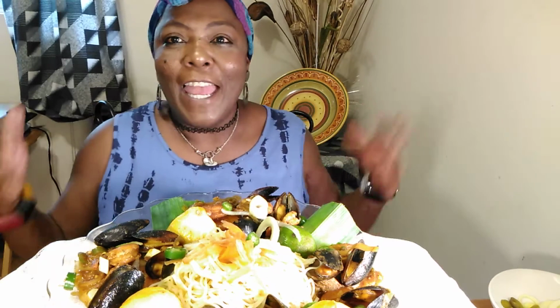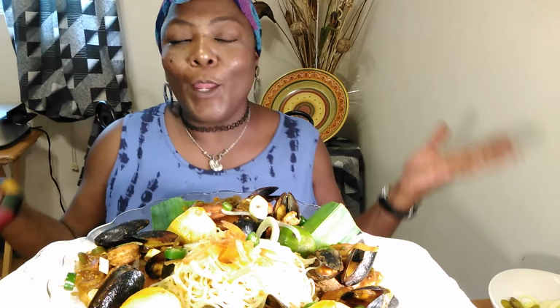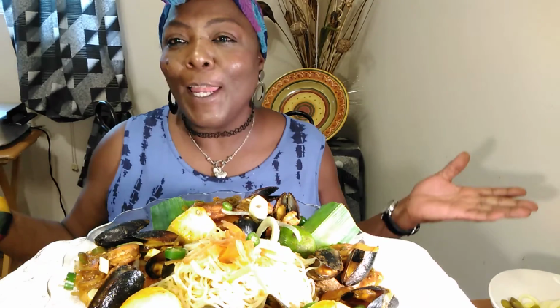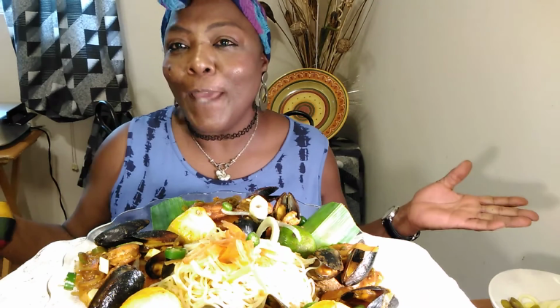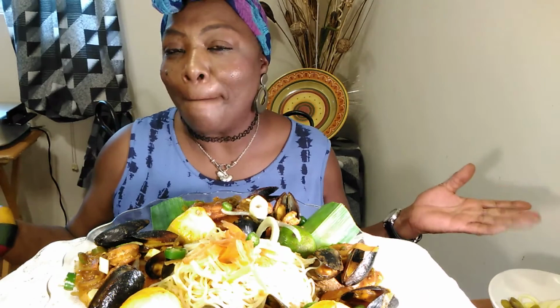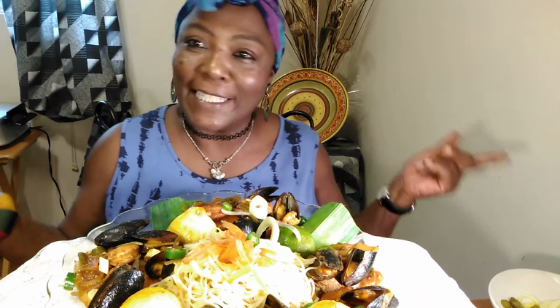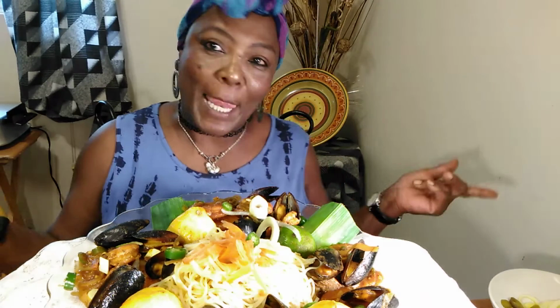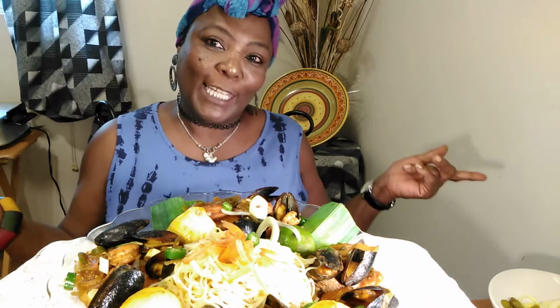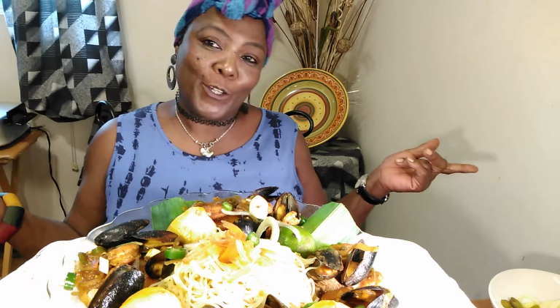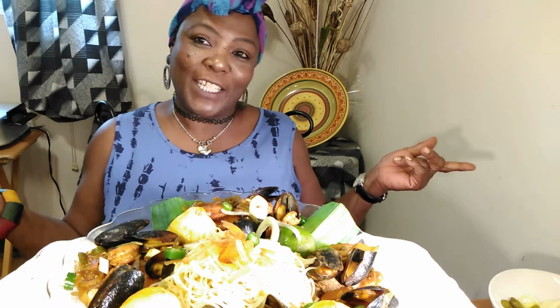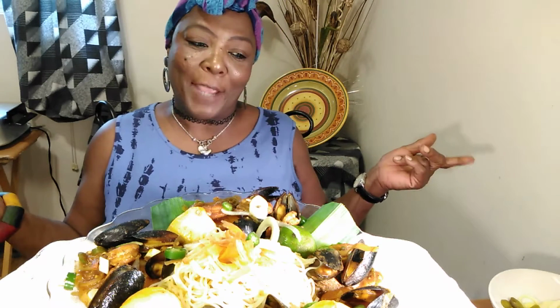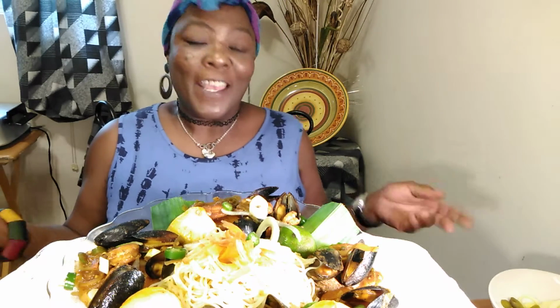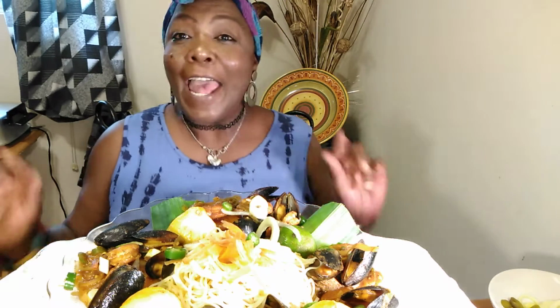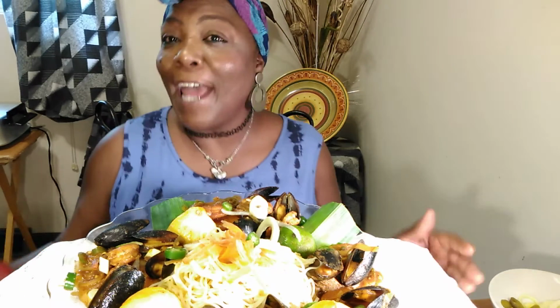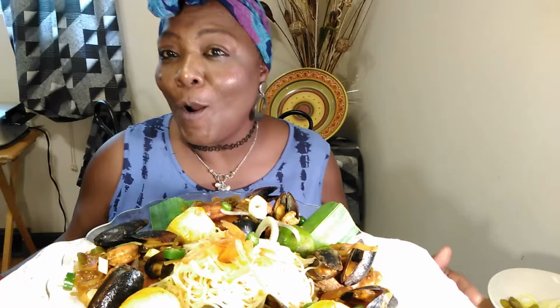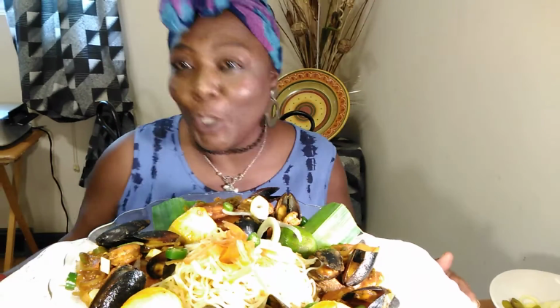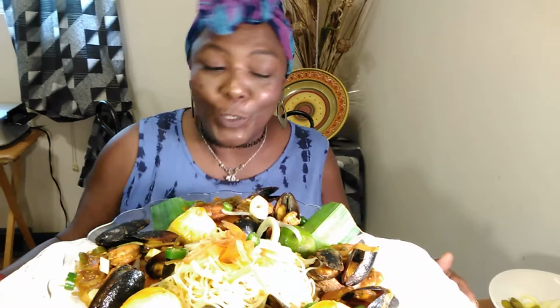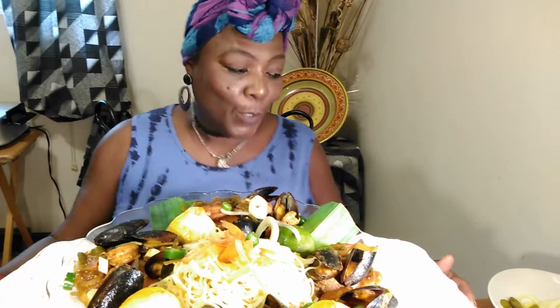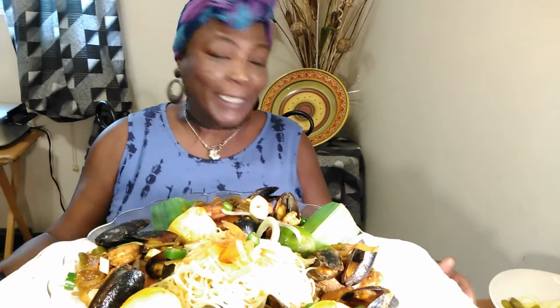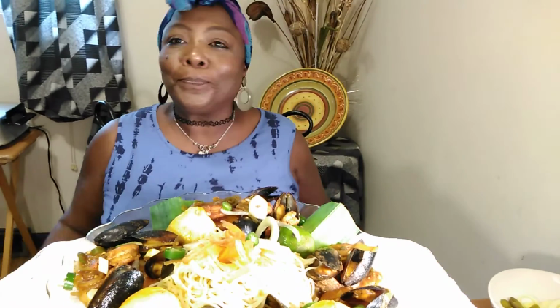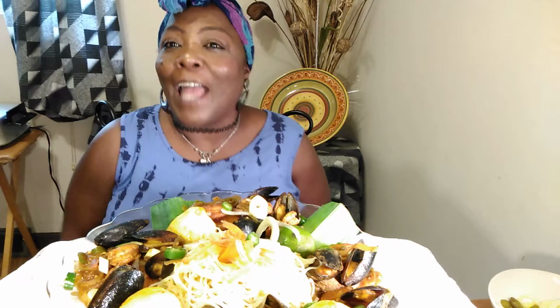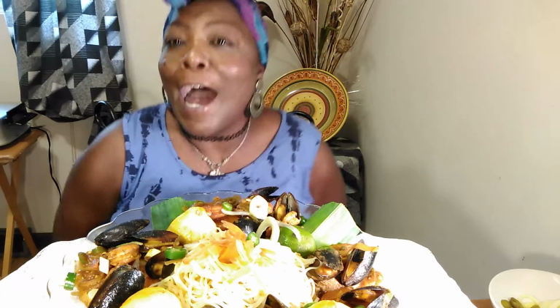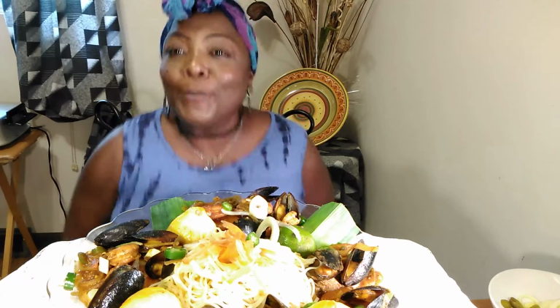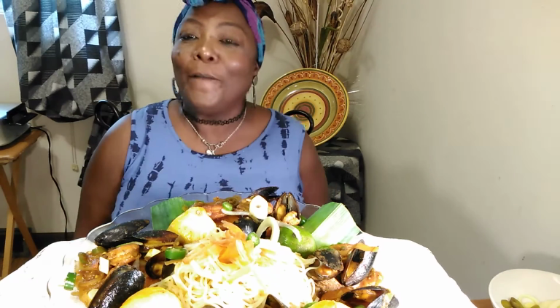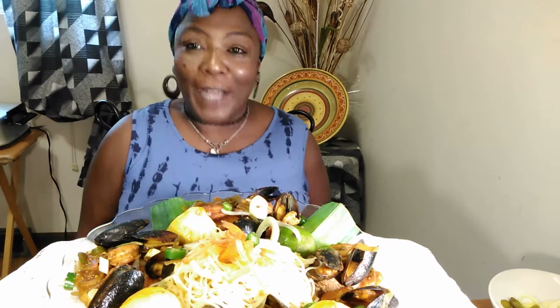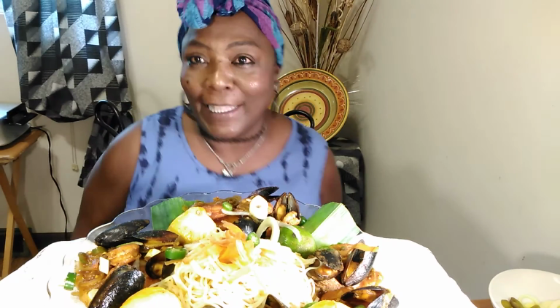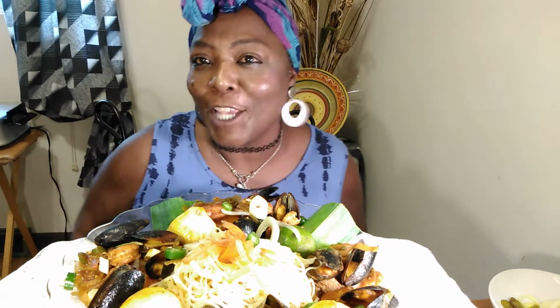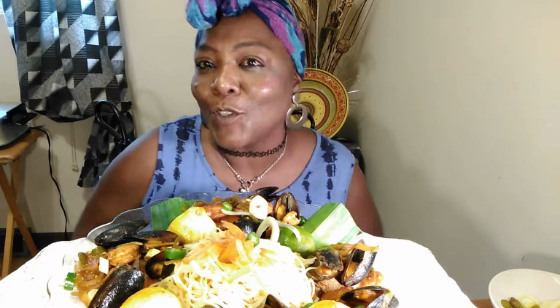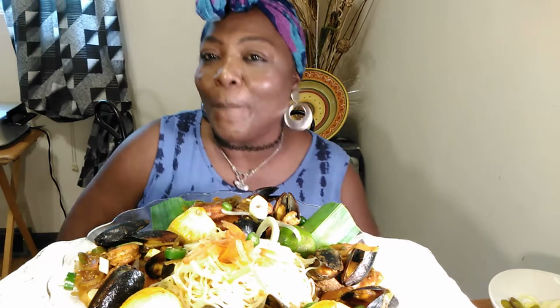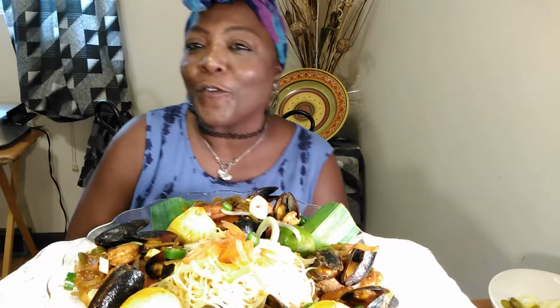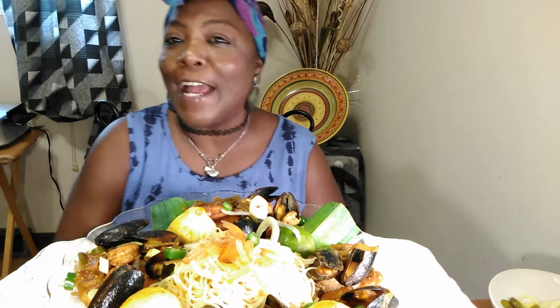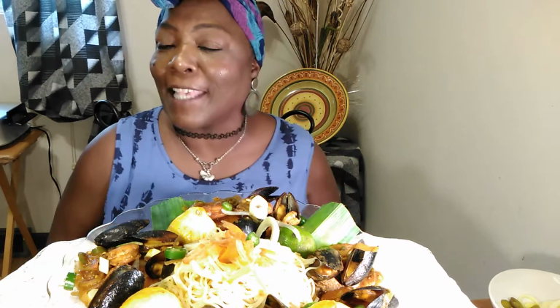Hello, hello, hello. Ms. Daylight Clay here today, and how are you doing? I'm doing fine, thank you so much for asking.